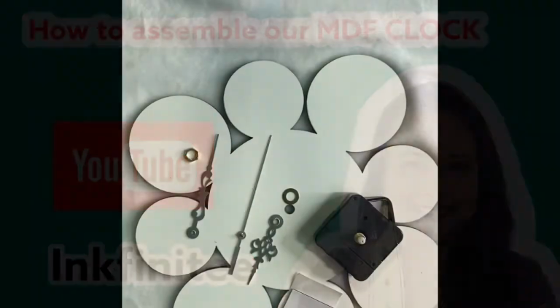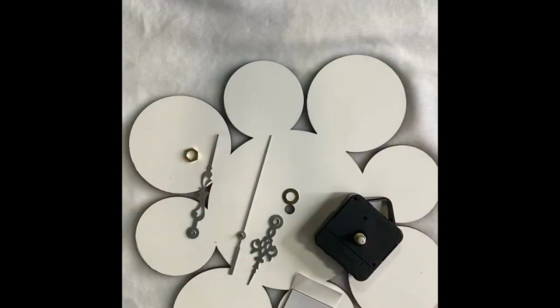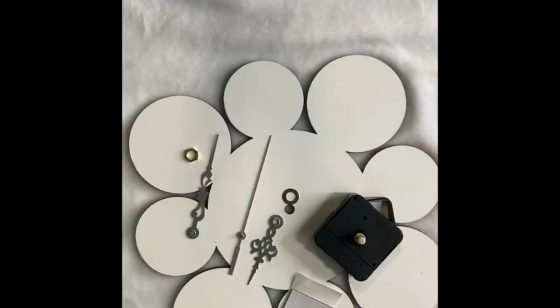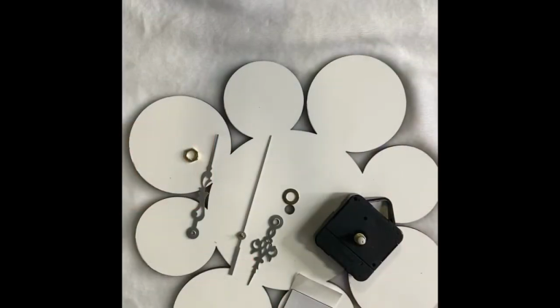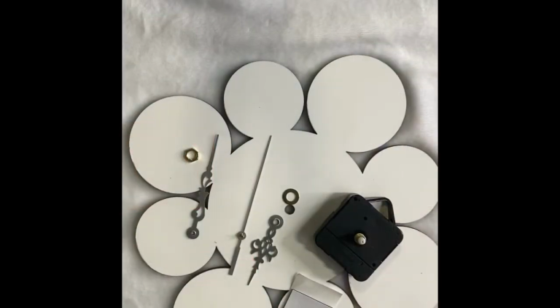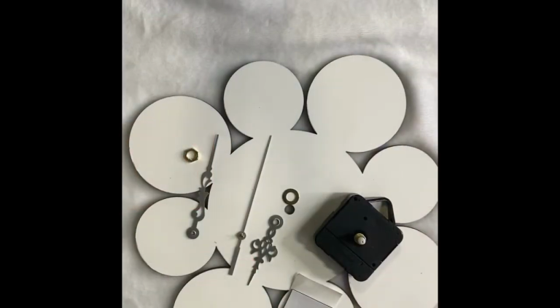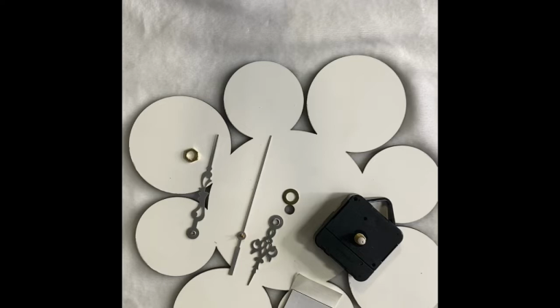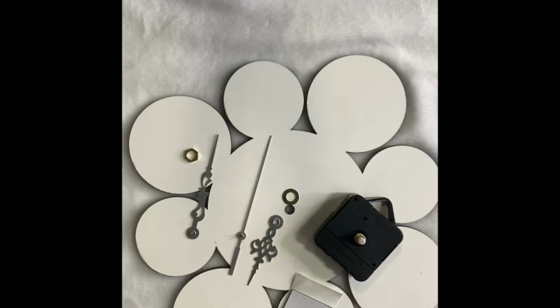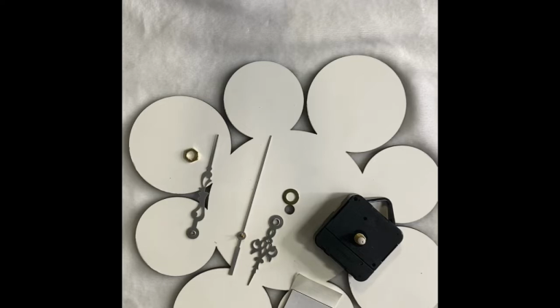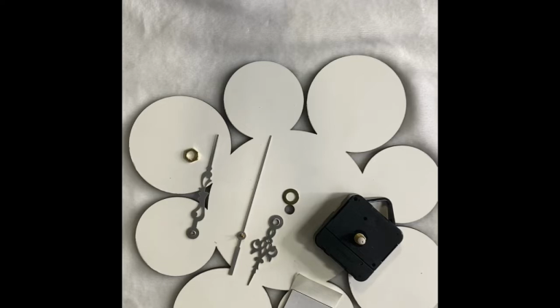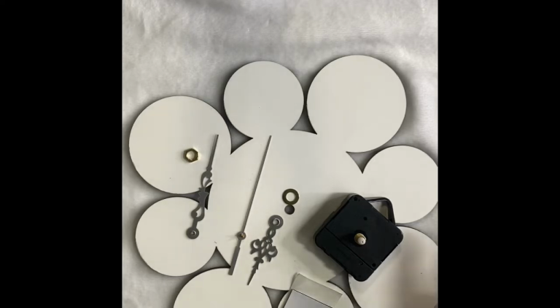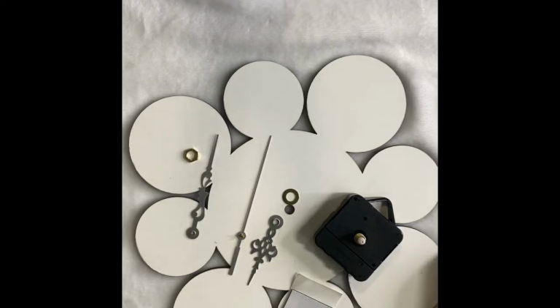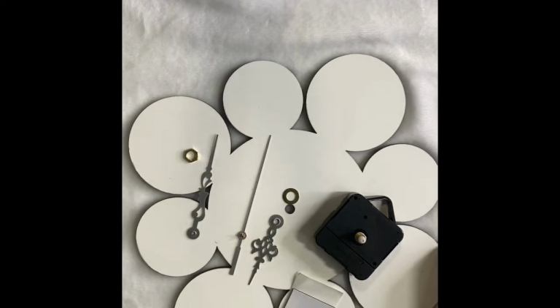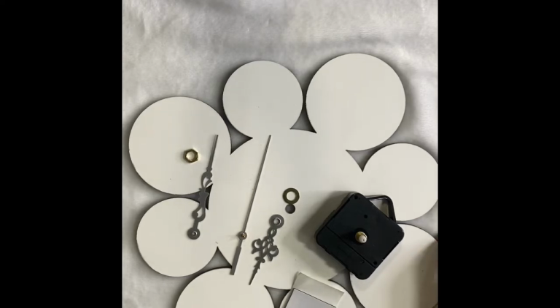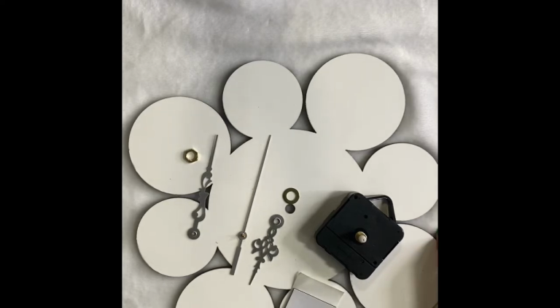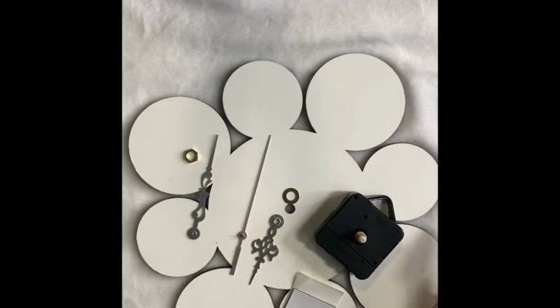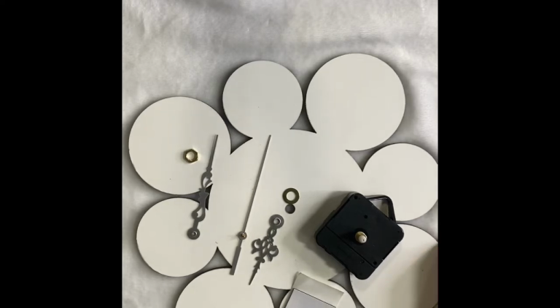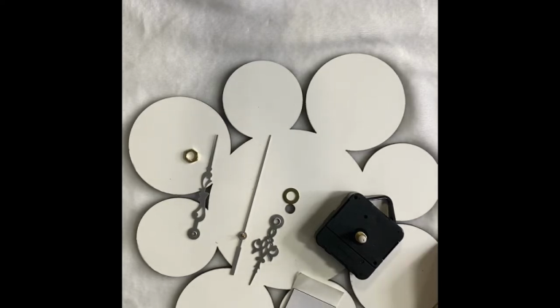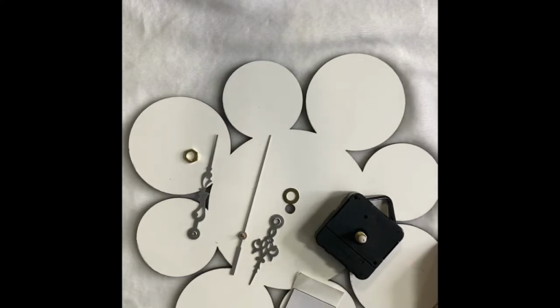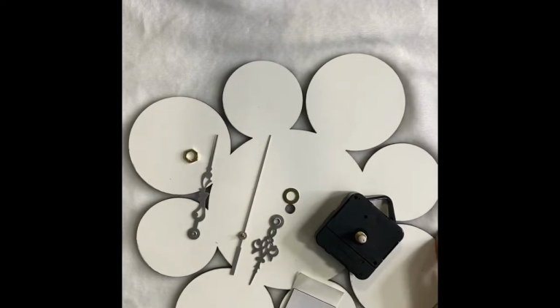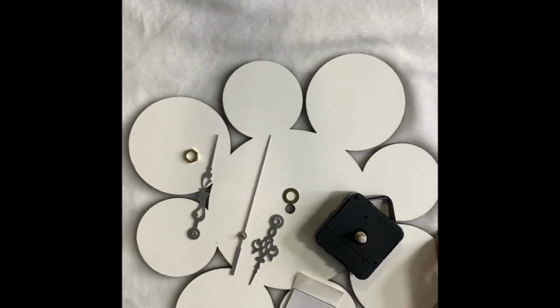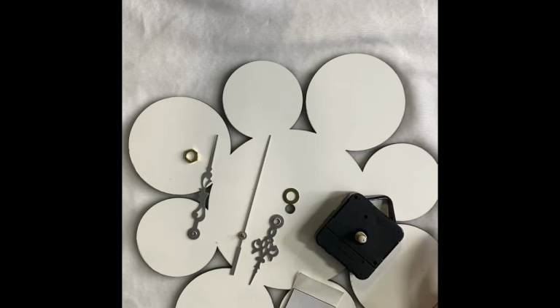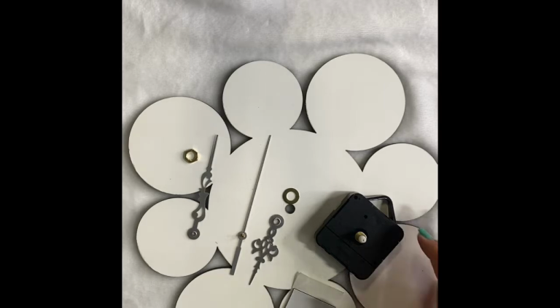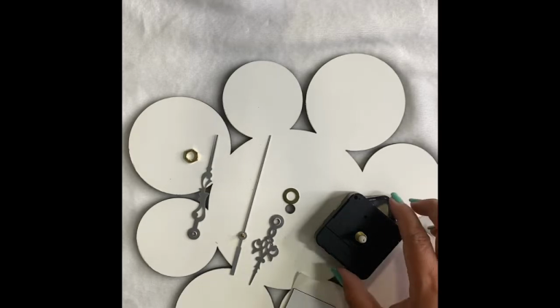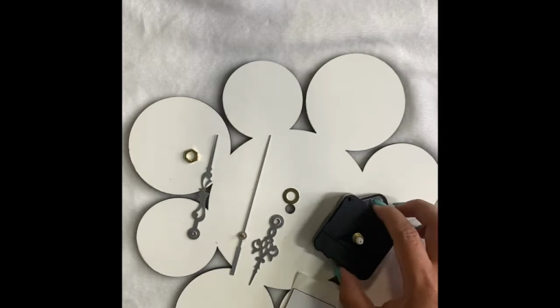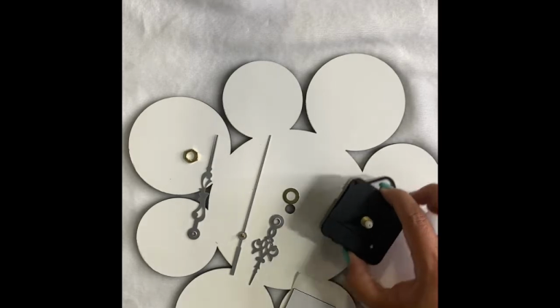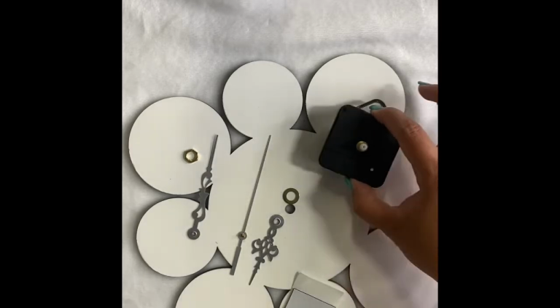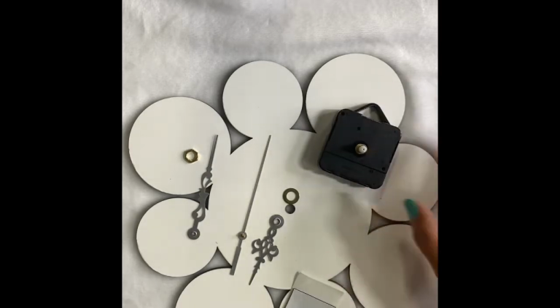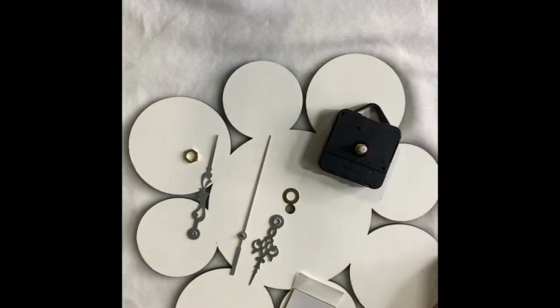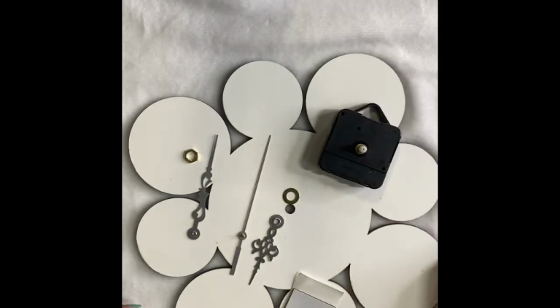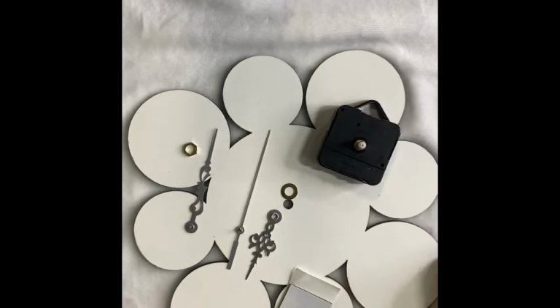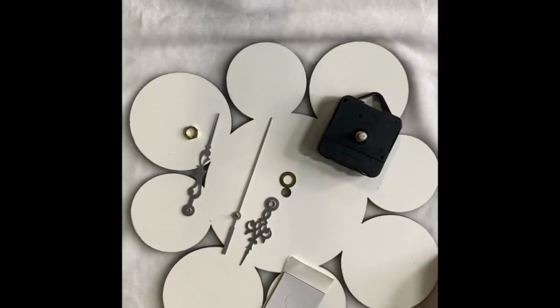Hi guys, this is Camille from Infinity Sublimation. I want to show you guys how to assemble our clock. These are the items that you guys will receive.